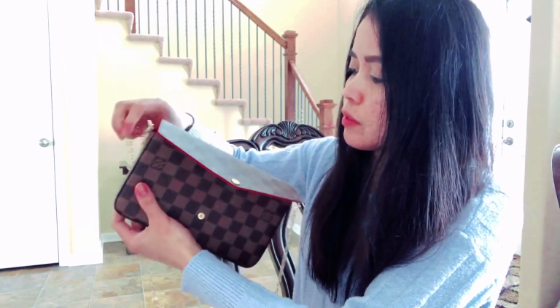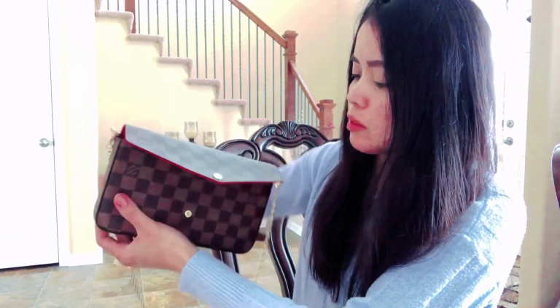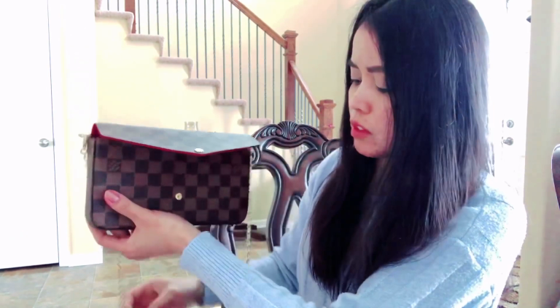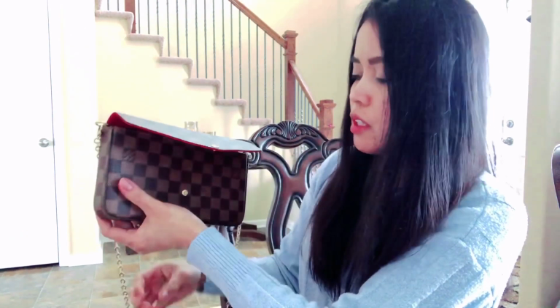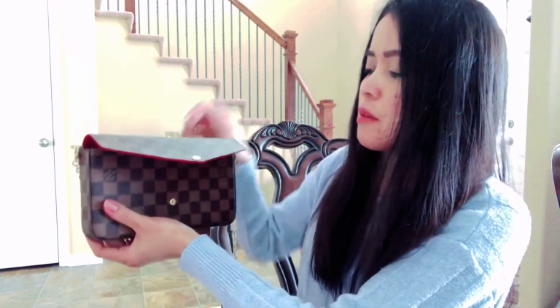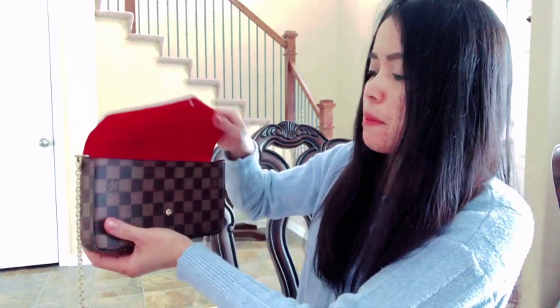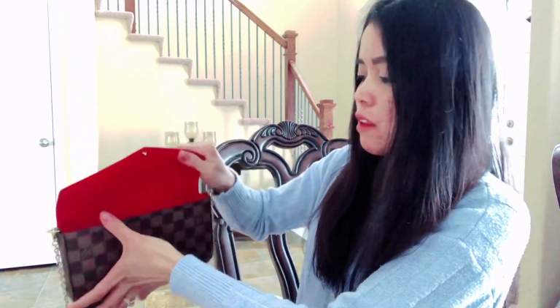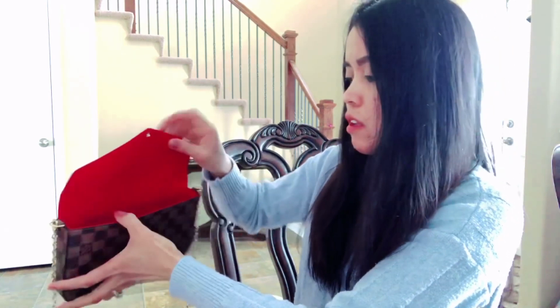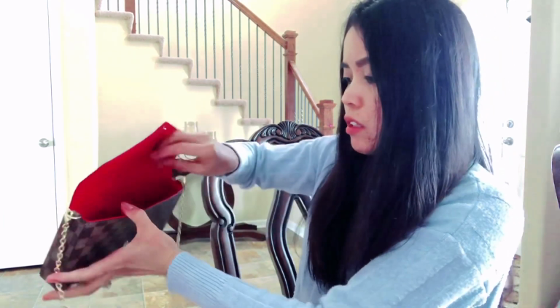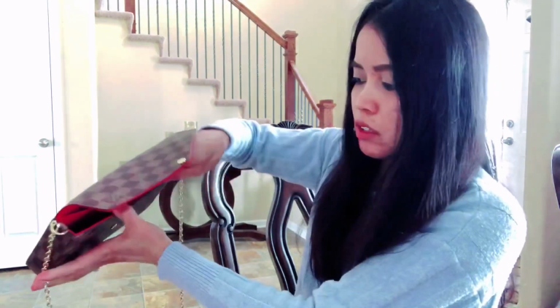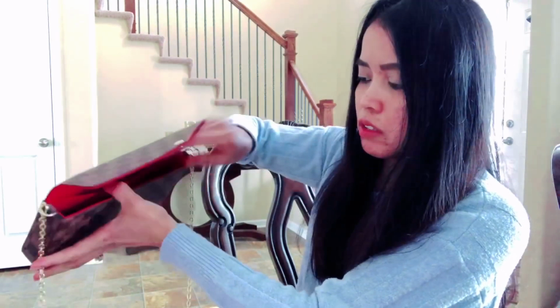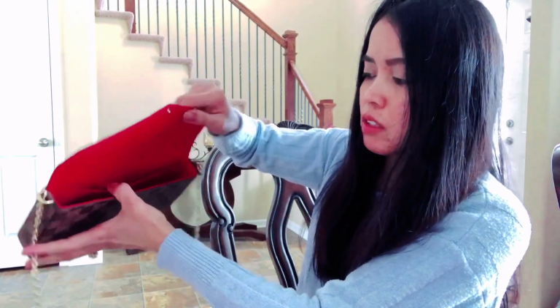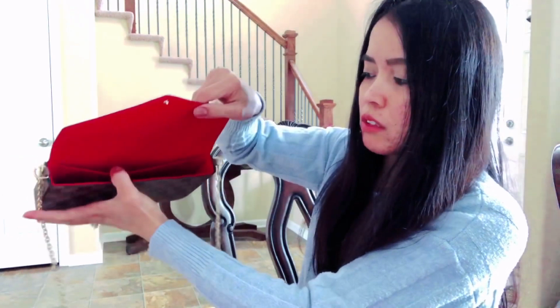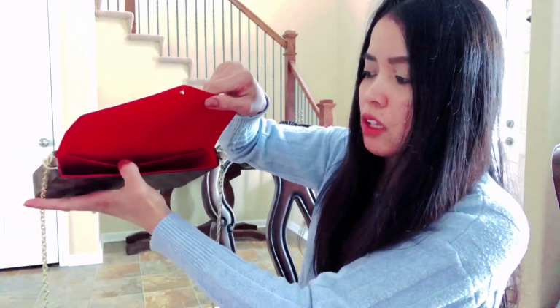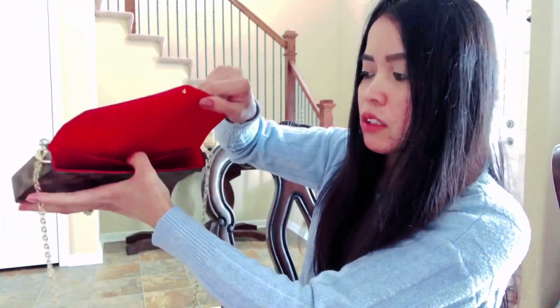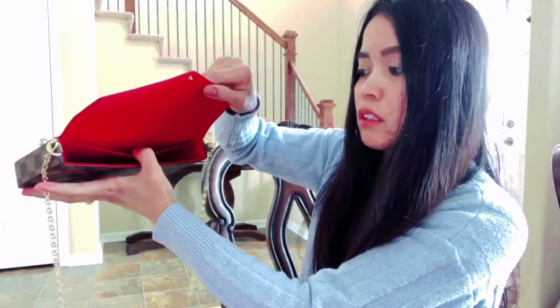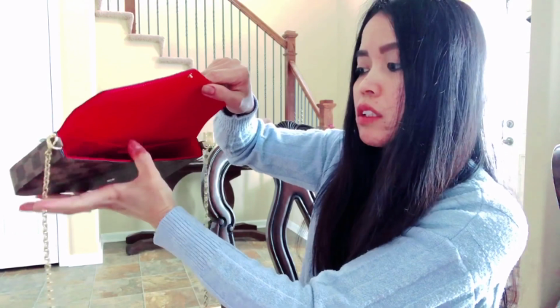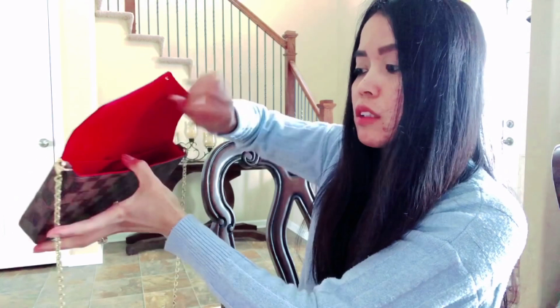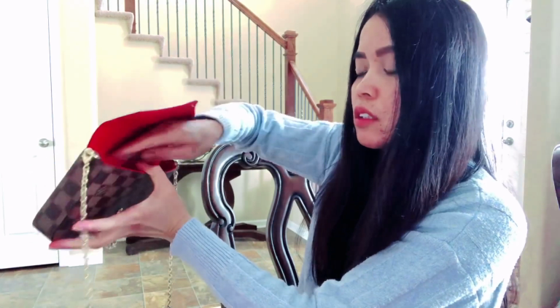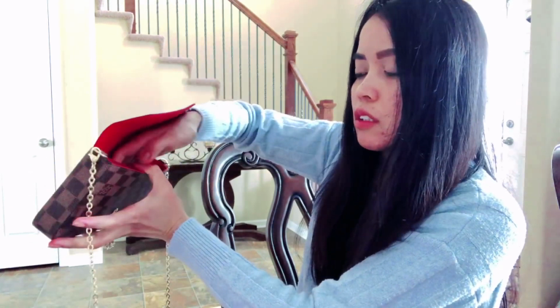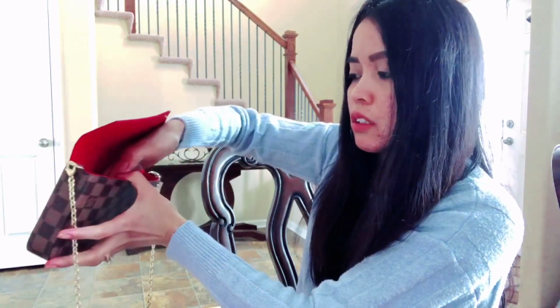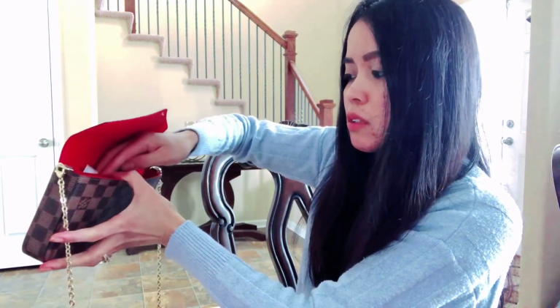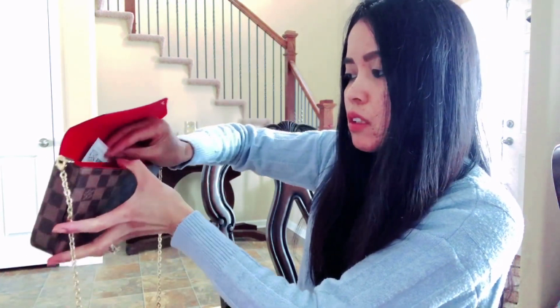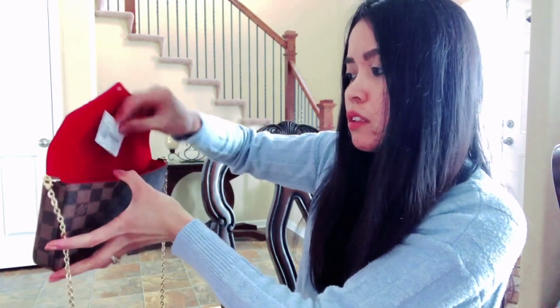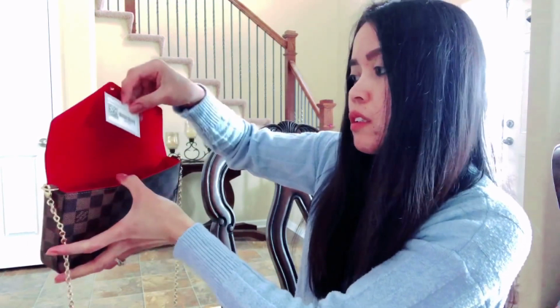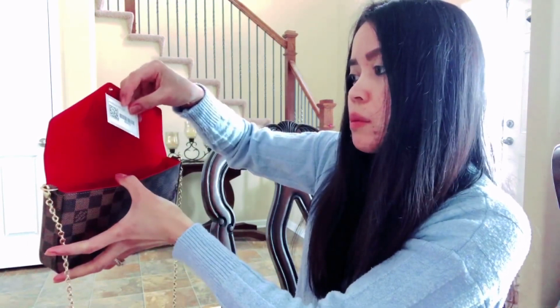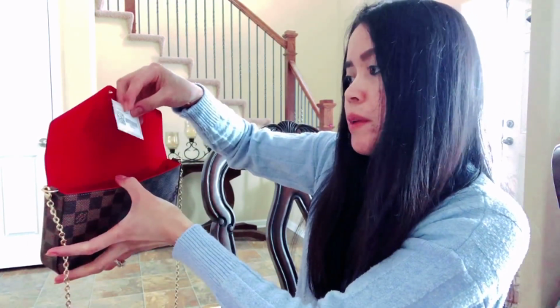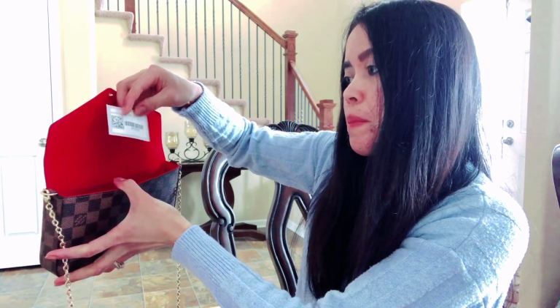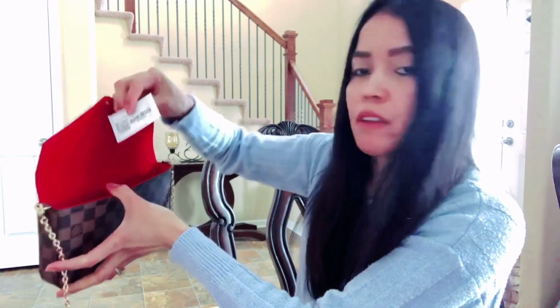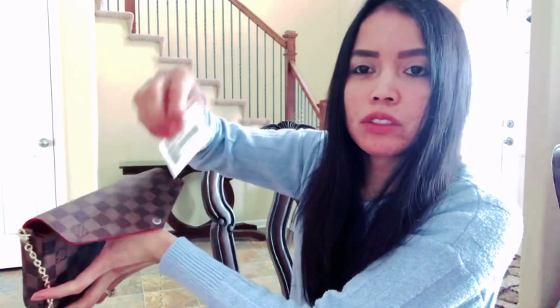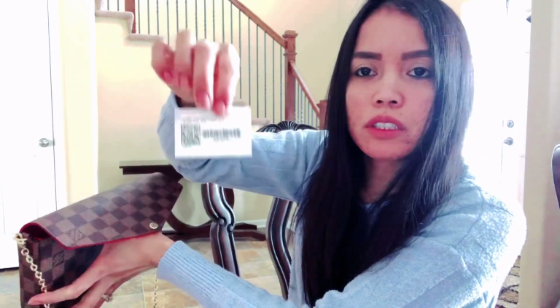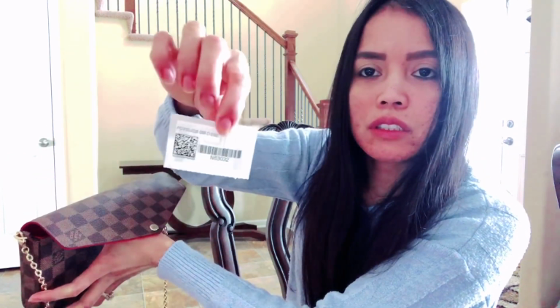Okay, just like that. There is a little slot here inside — let's see what's in here. Okay, so you got this.